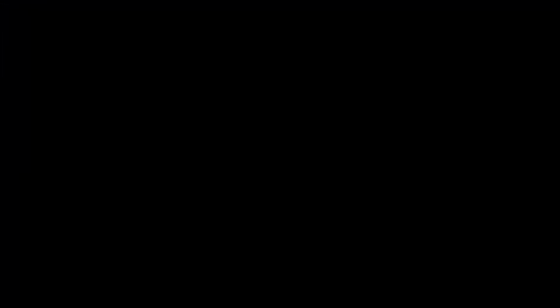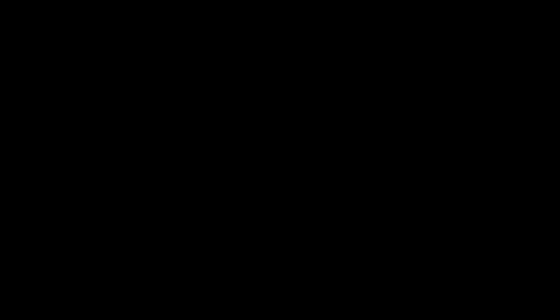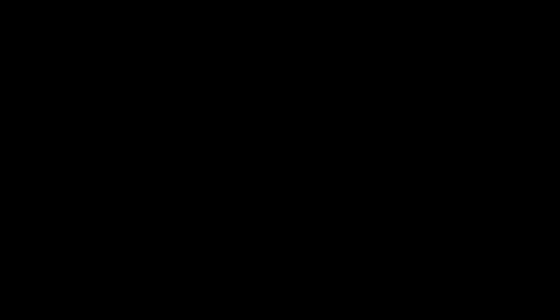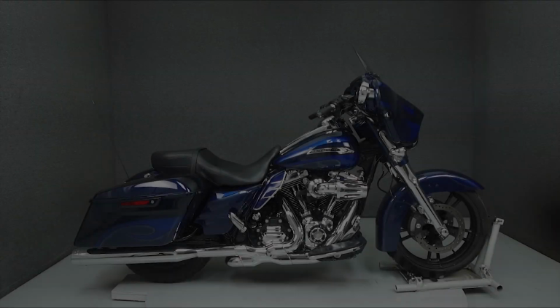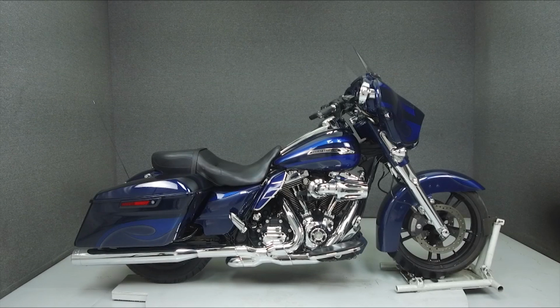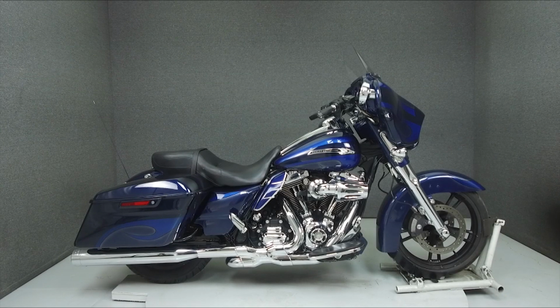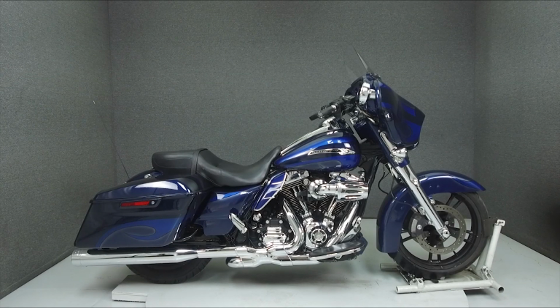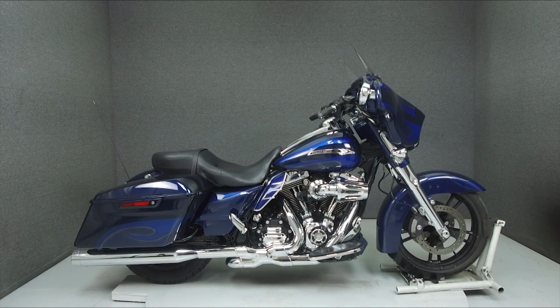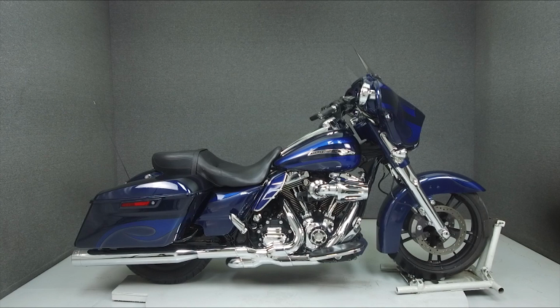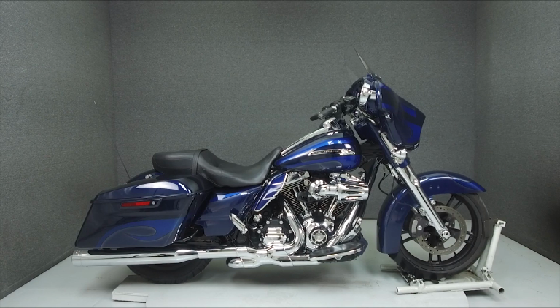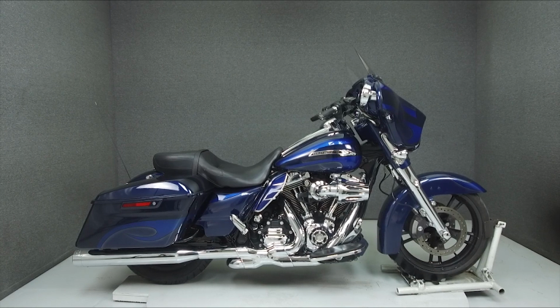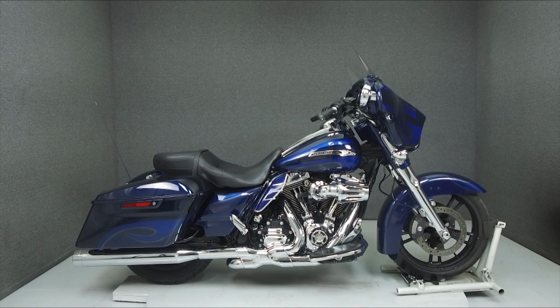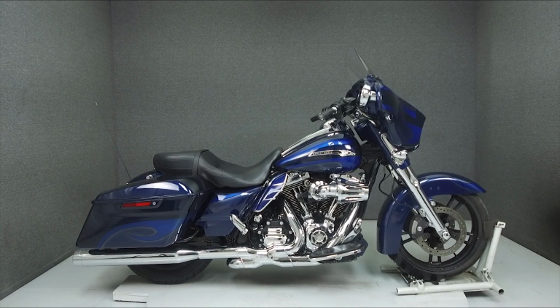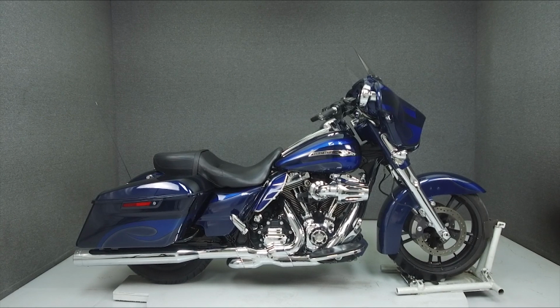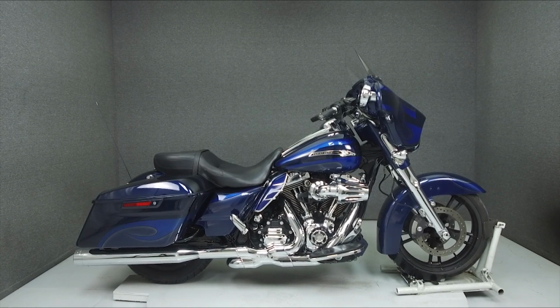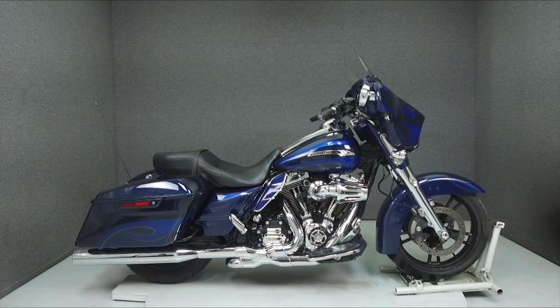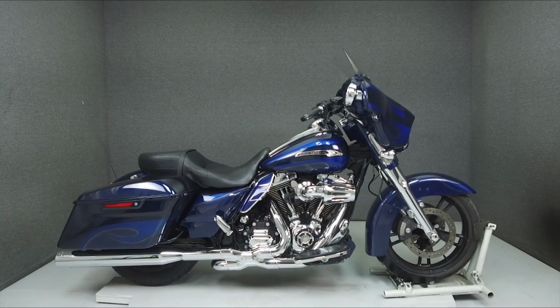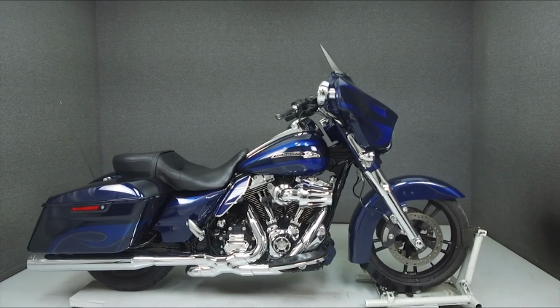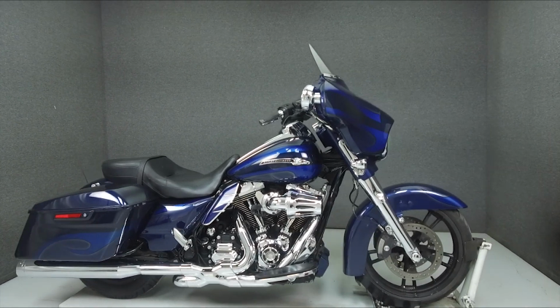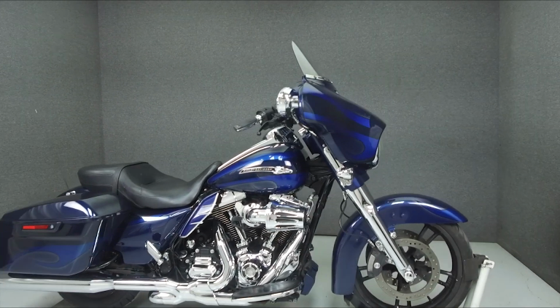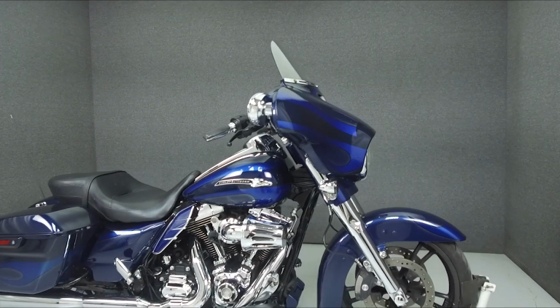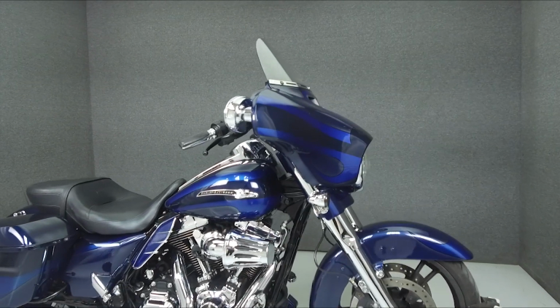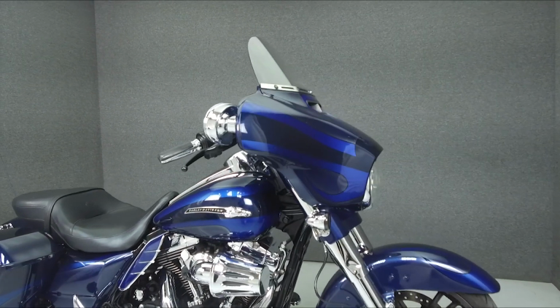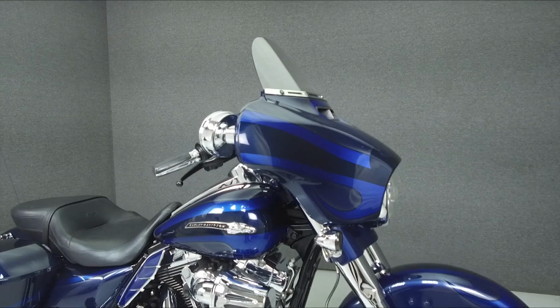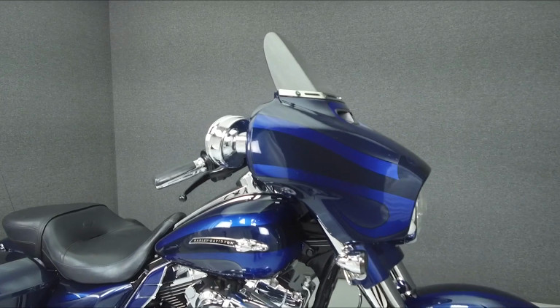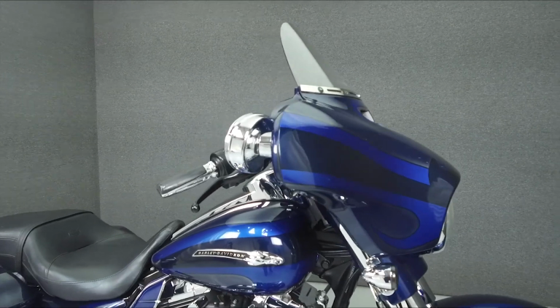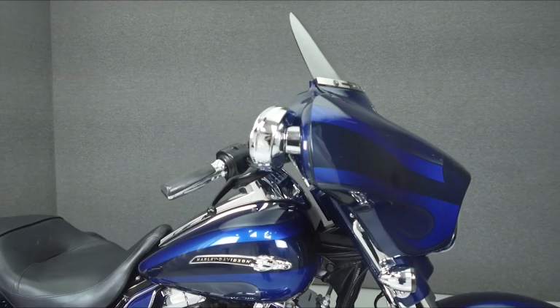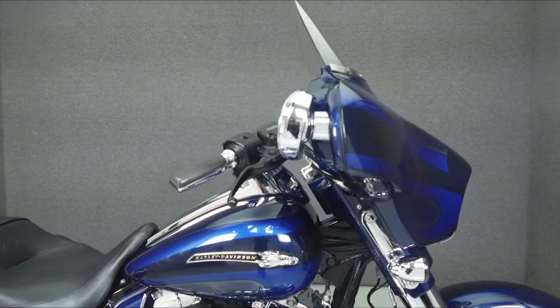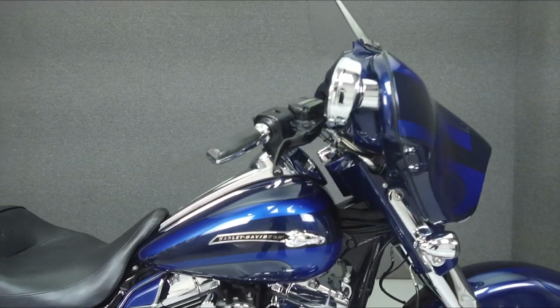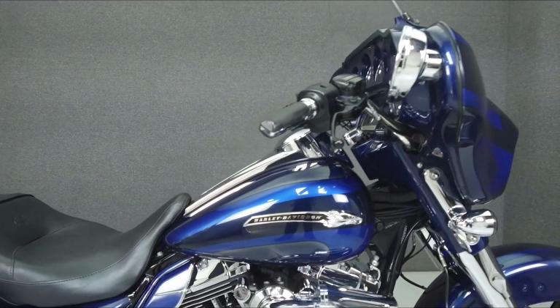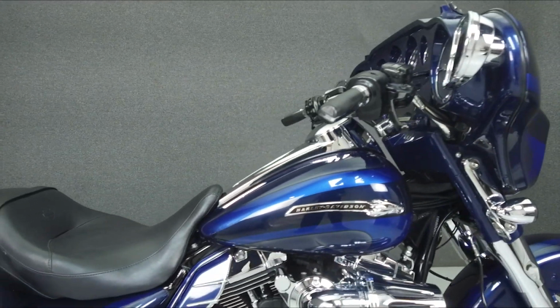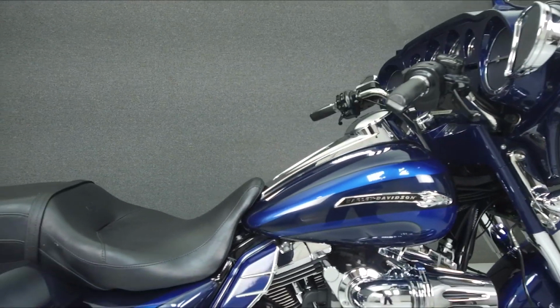Hey everyone, this is Keegan from National Power Sports. Today we're going to take a look at this 2014 Harley-Davidson Street Glide Special with 39,883 miles.